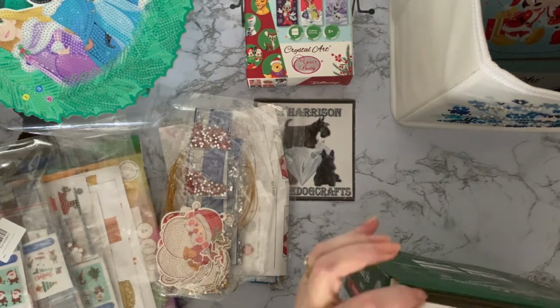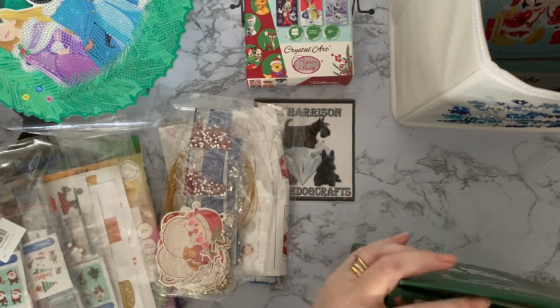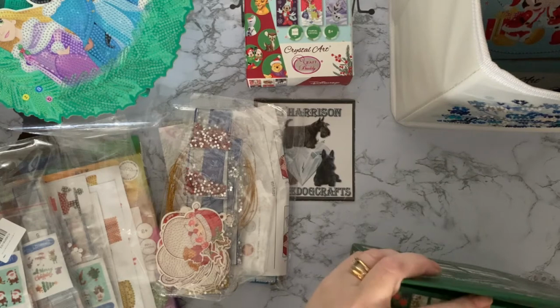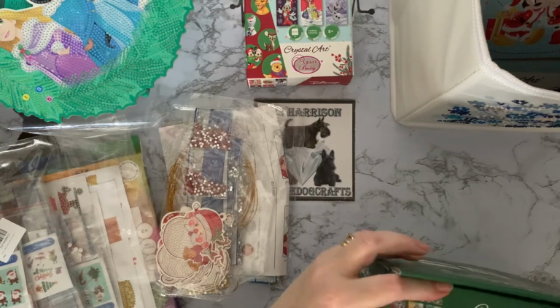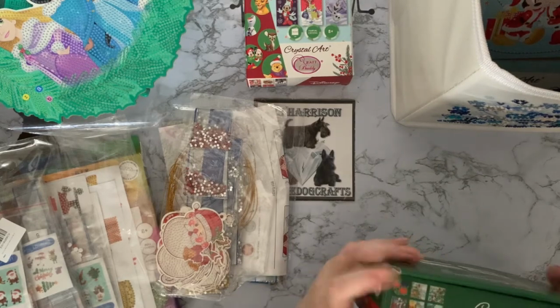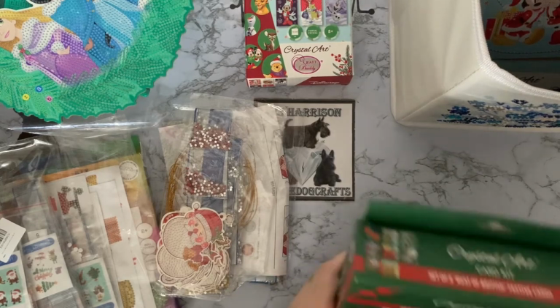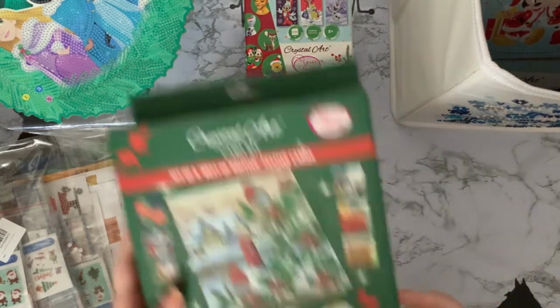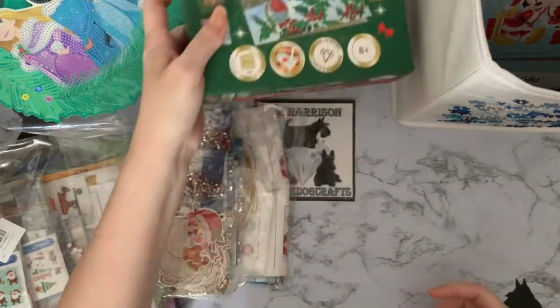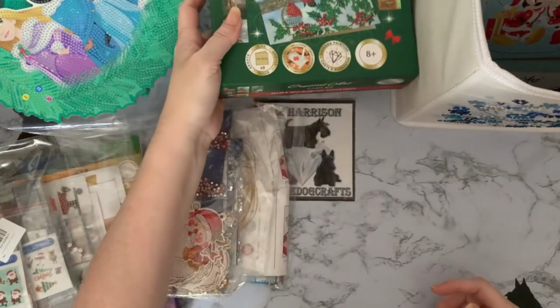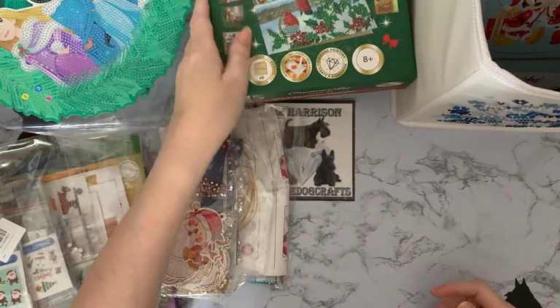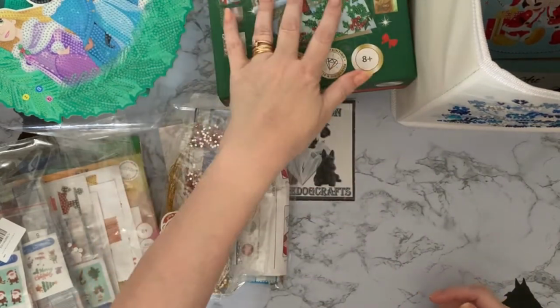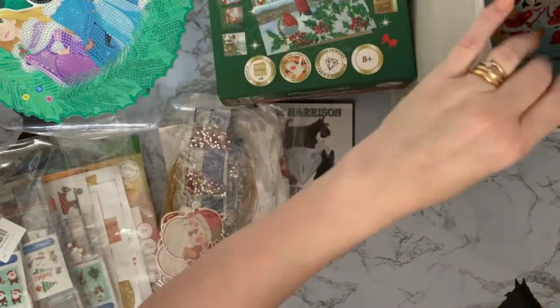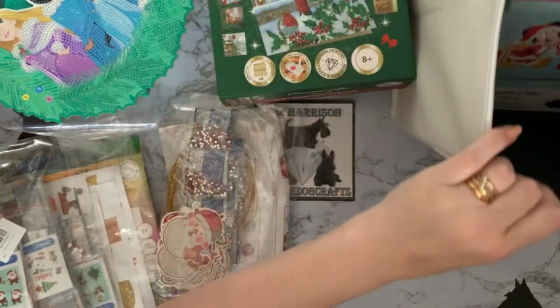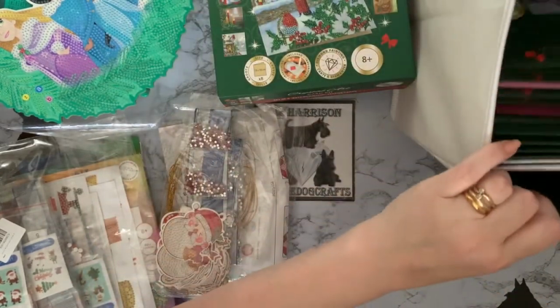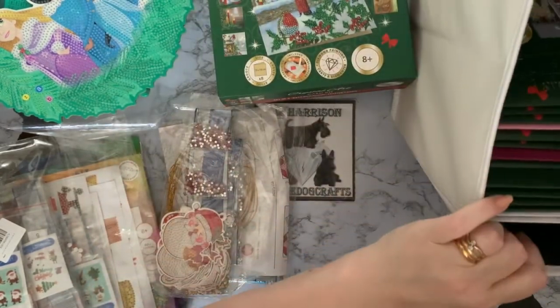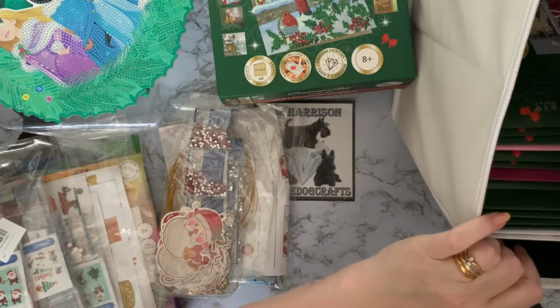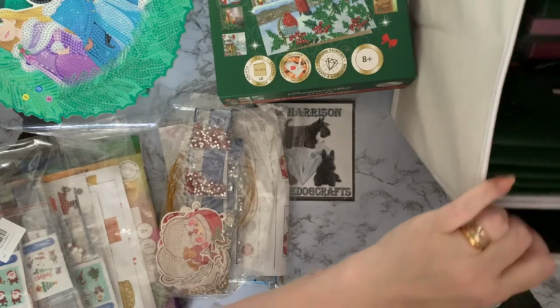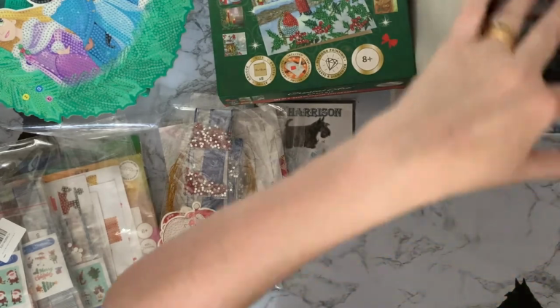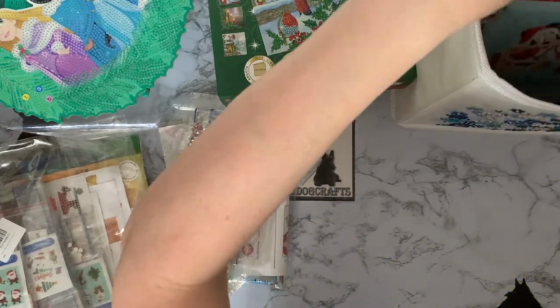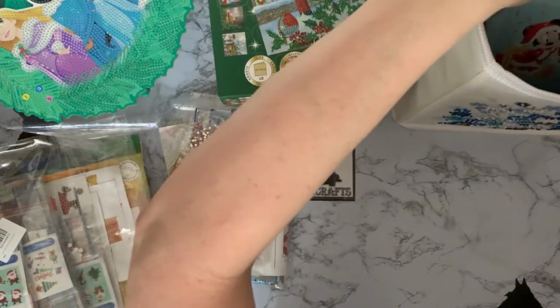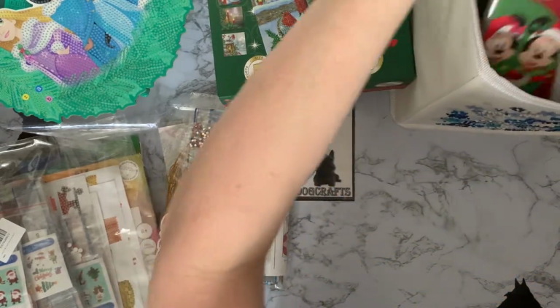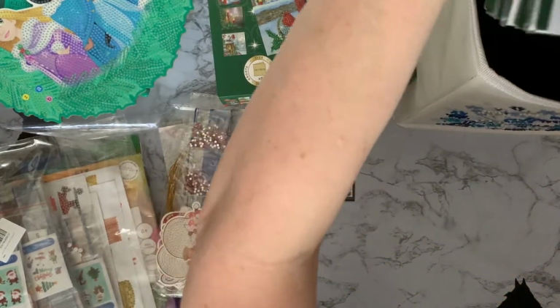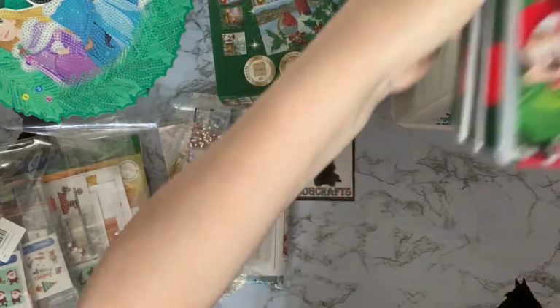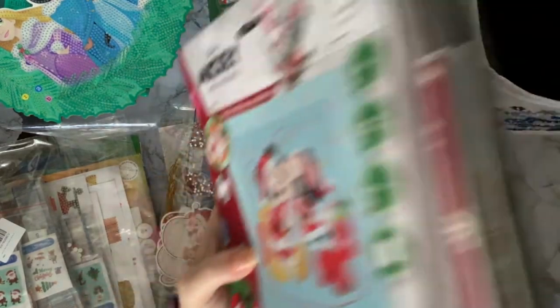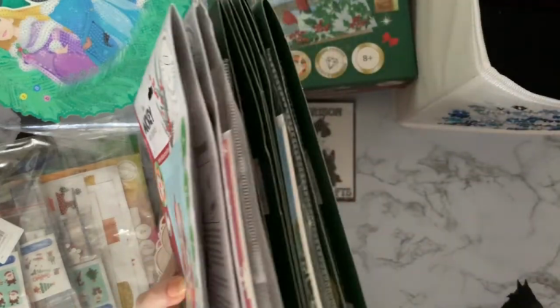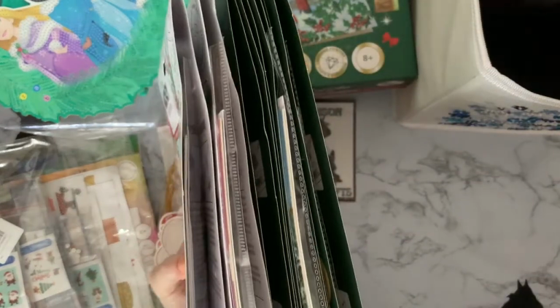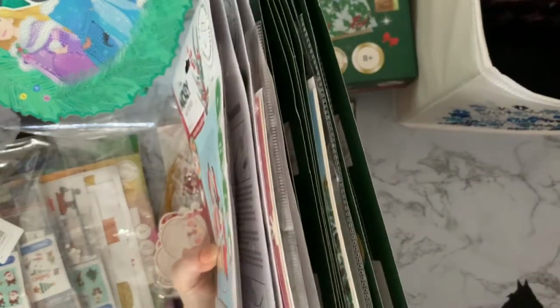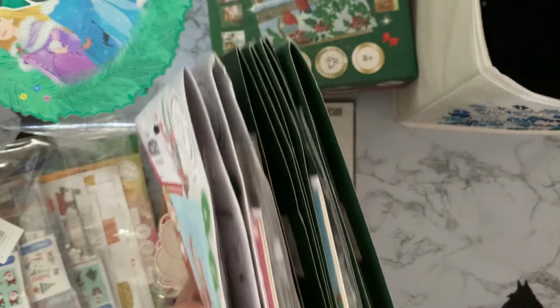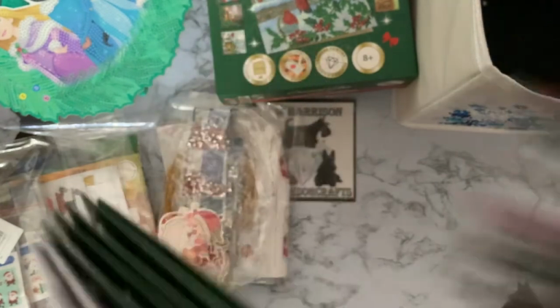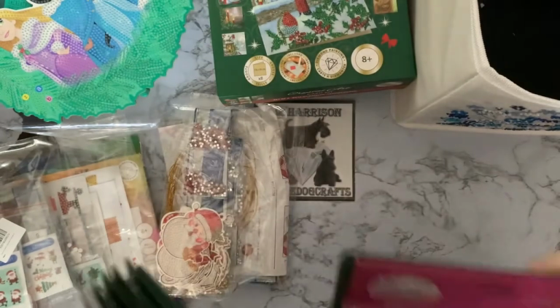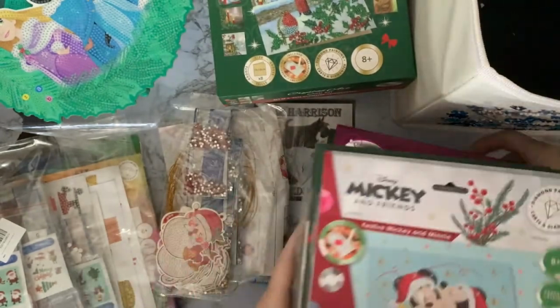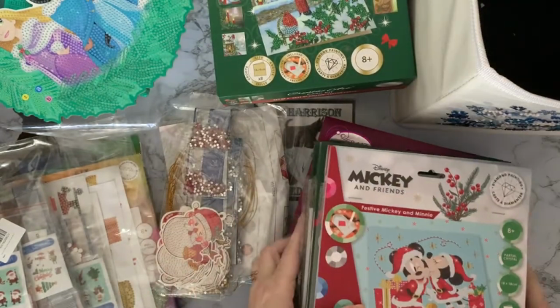So that's eight and six — 14 cards so far to do. And then let's have a look through these — oh my goodness, we have a big bundle of cards!